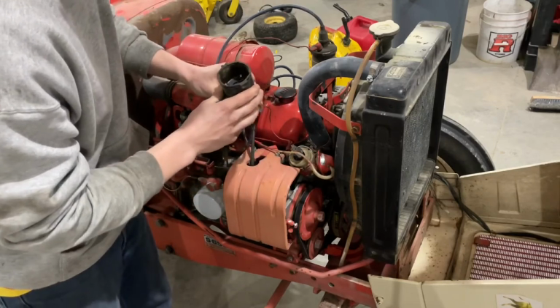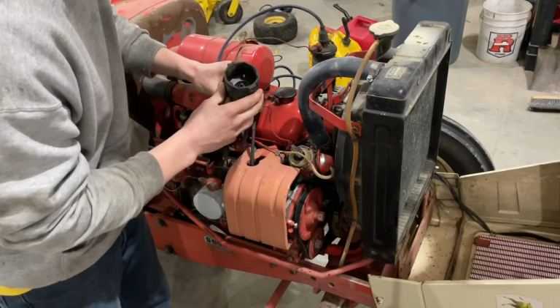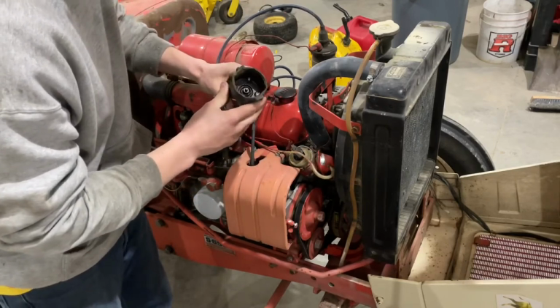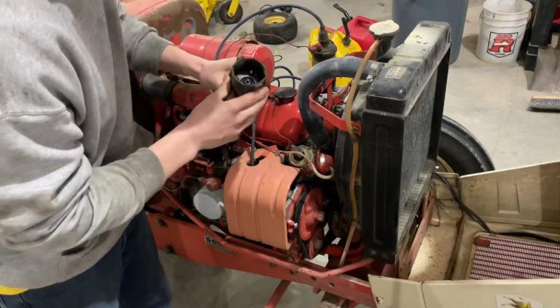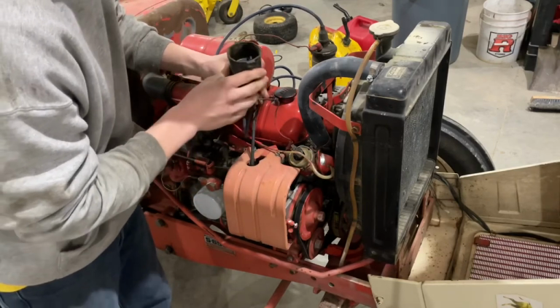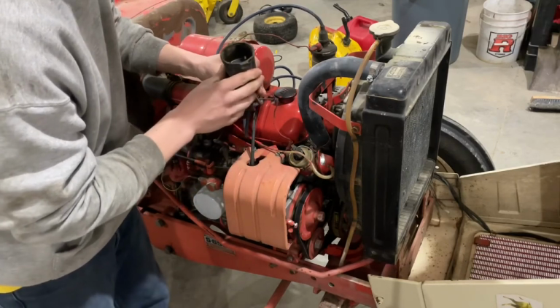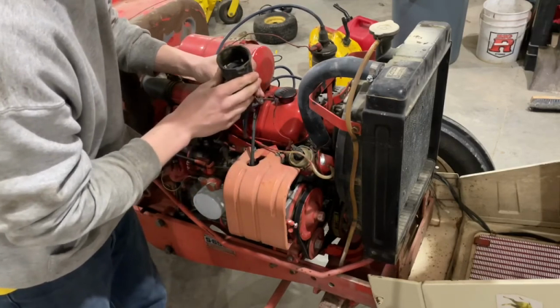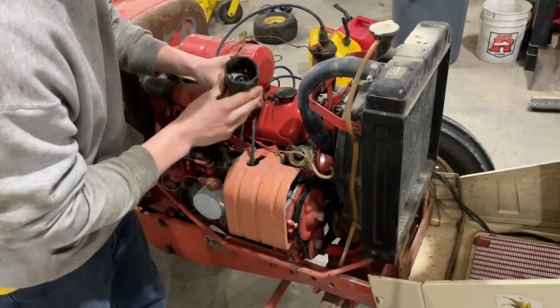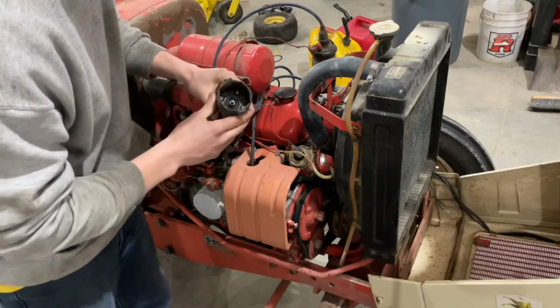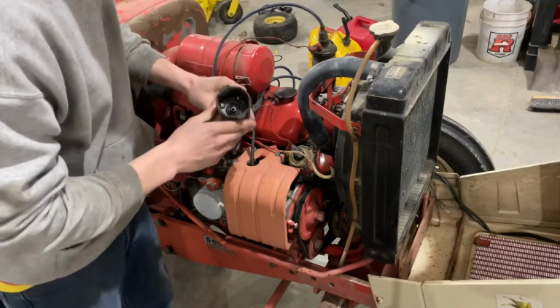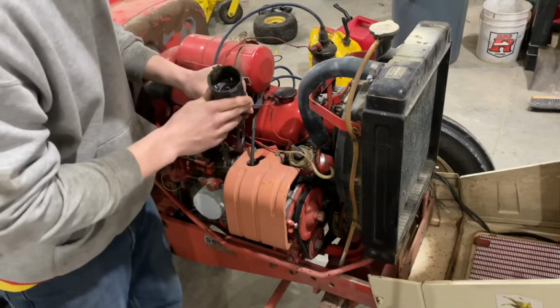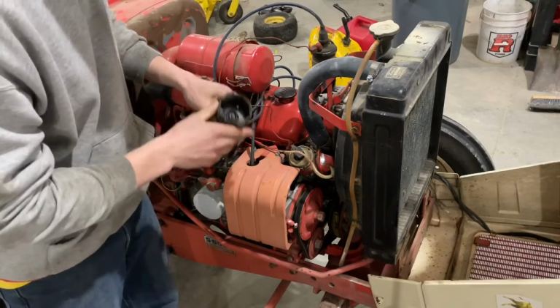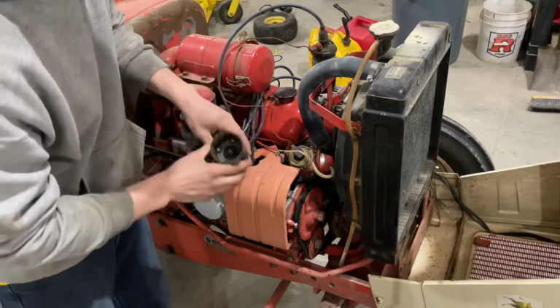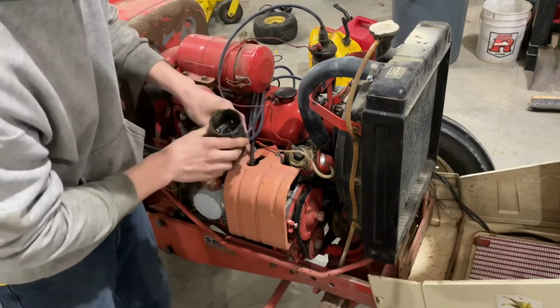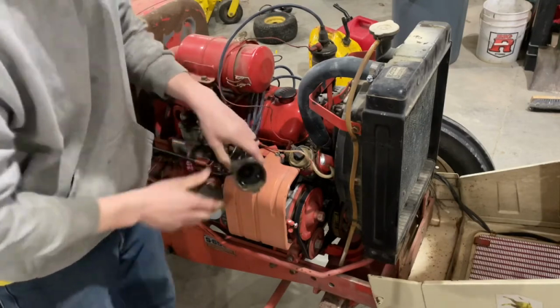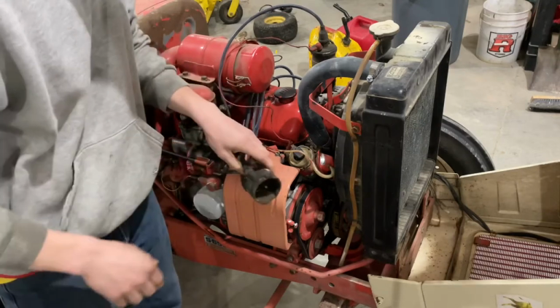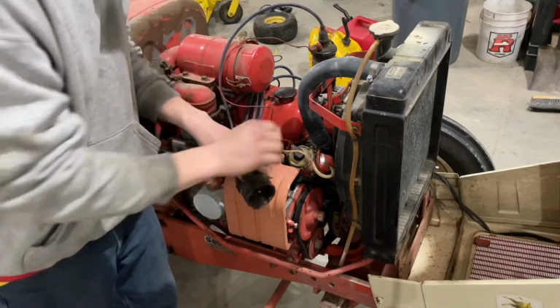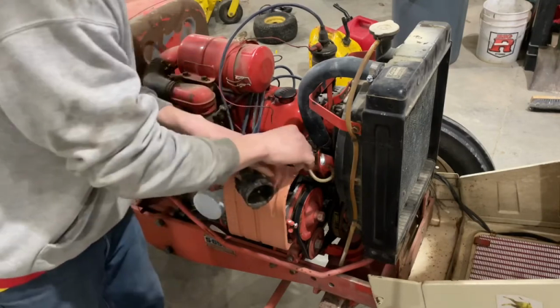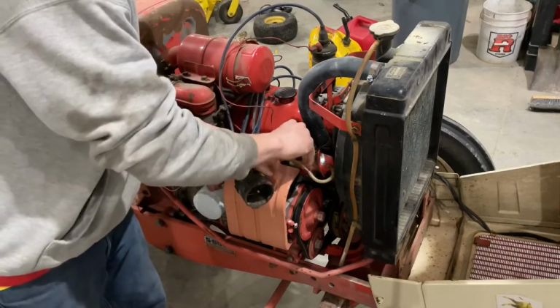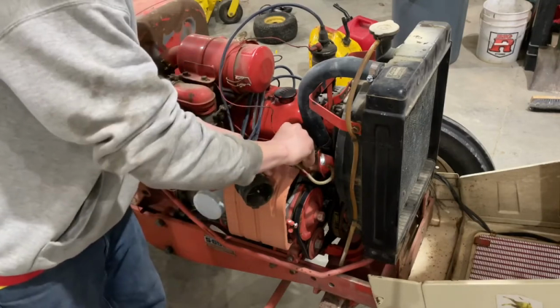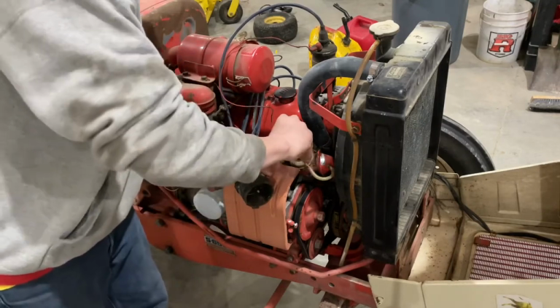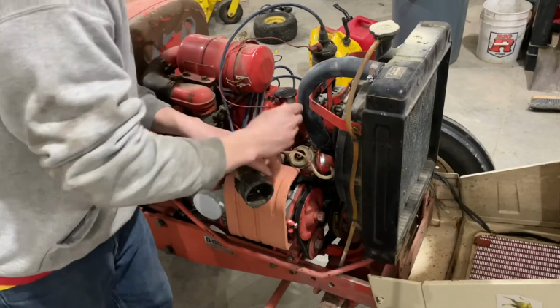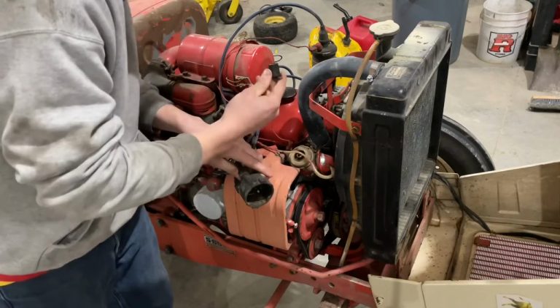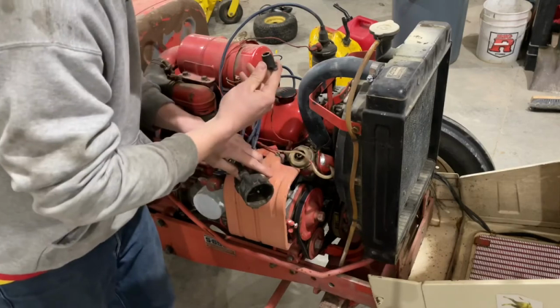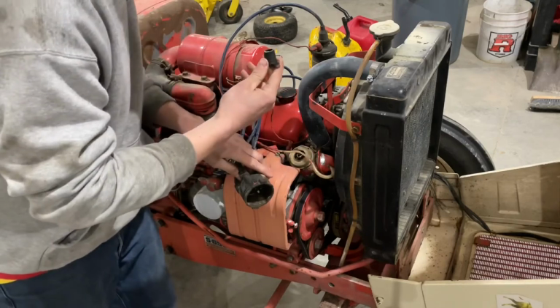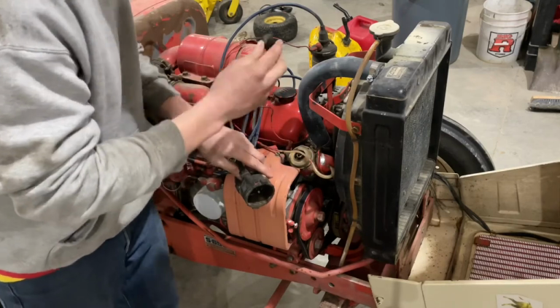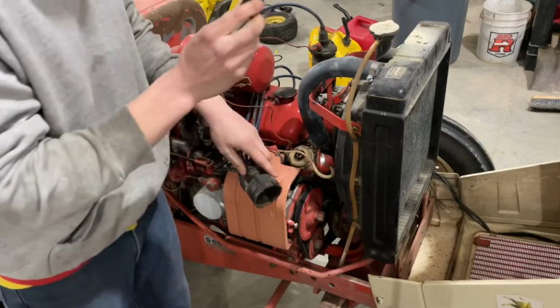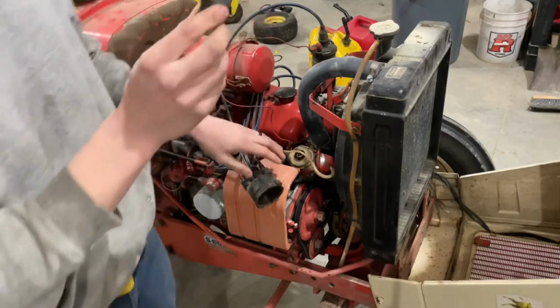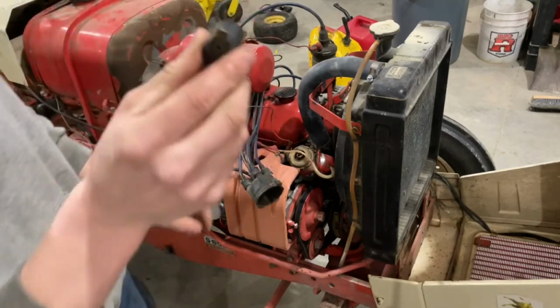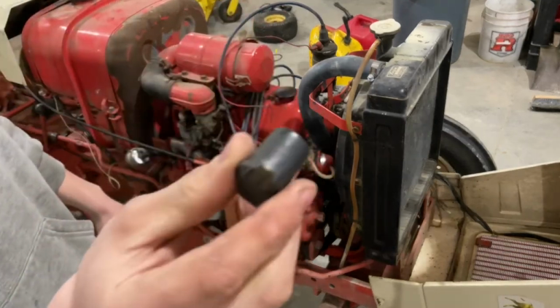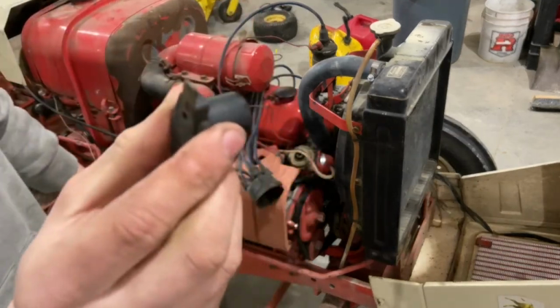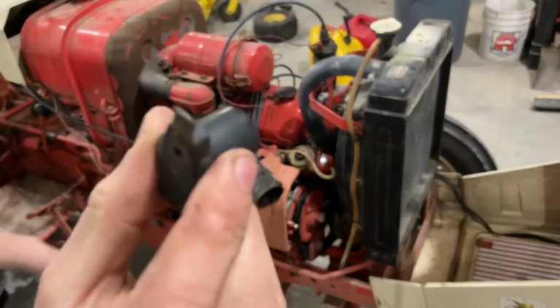That's all corroded up in there. Looks like the cap's got some cracks on it. The rotor's not in the best shape either, if you can see that.